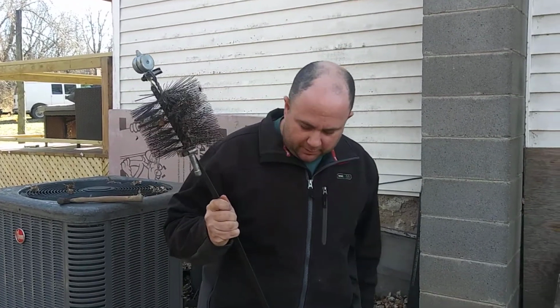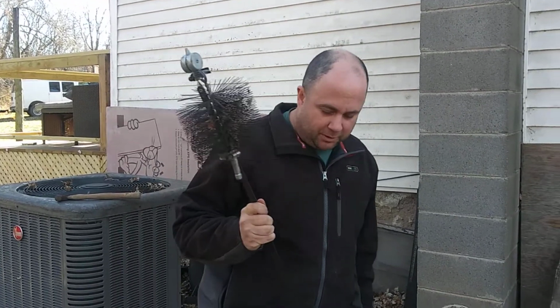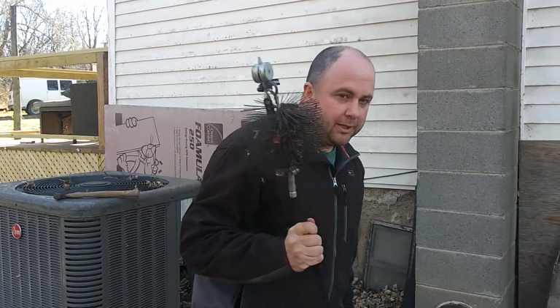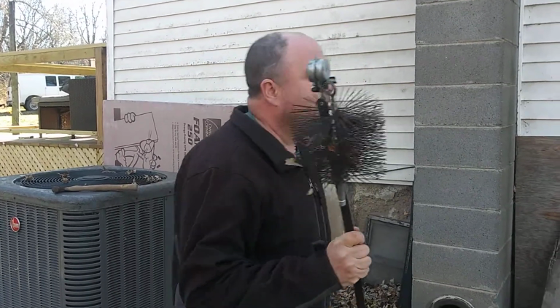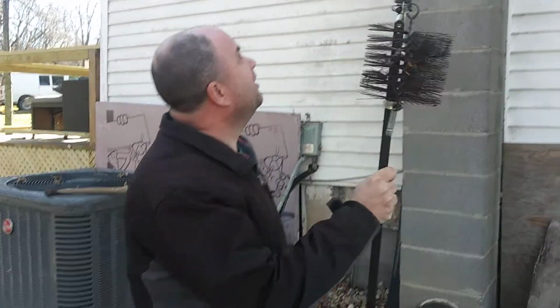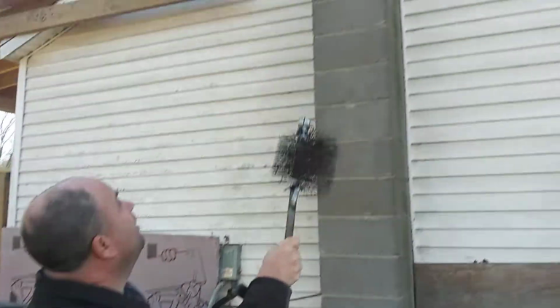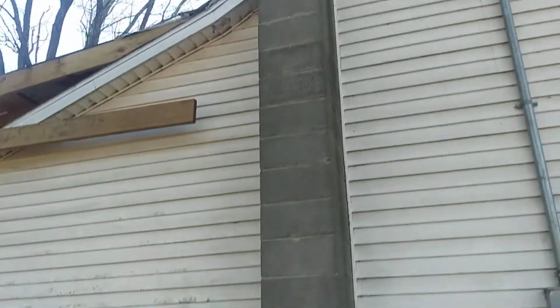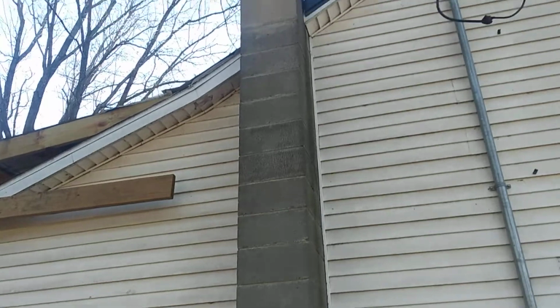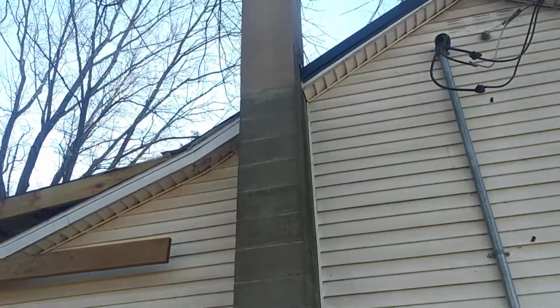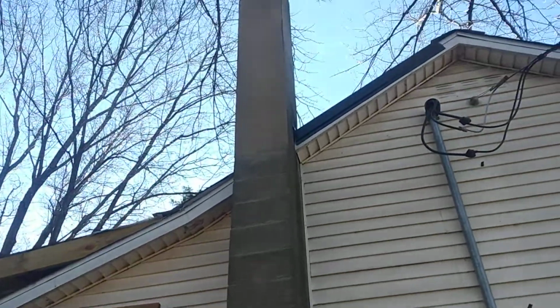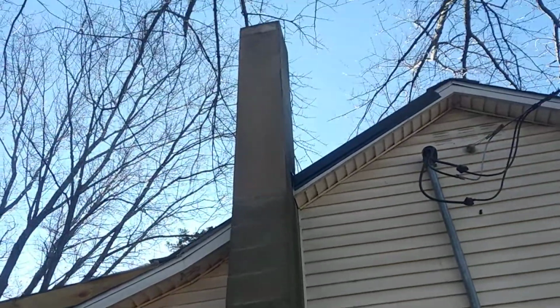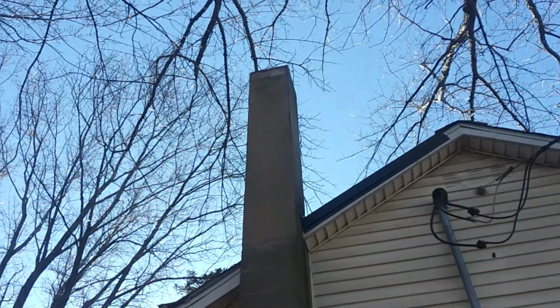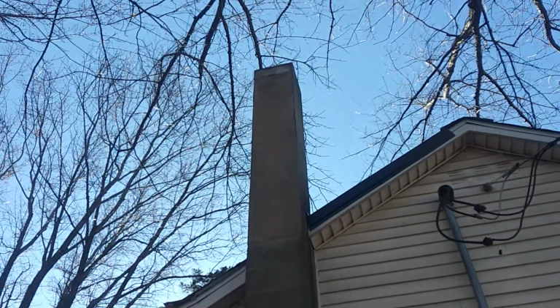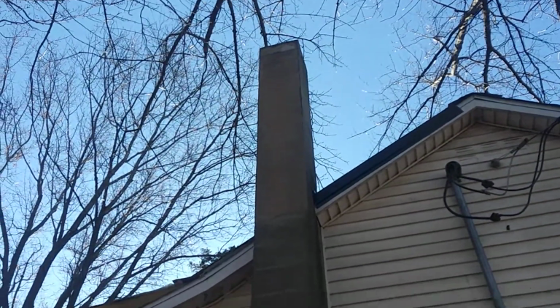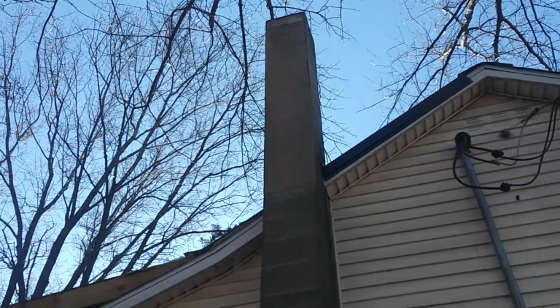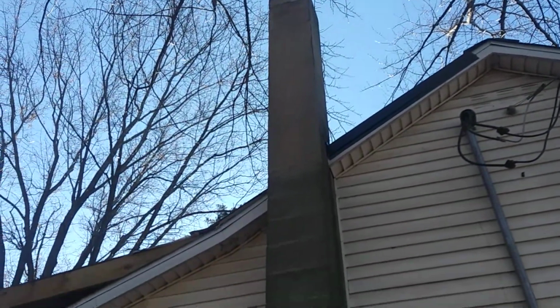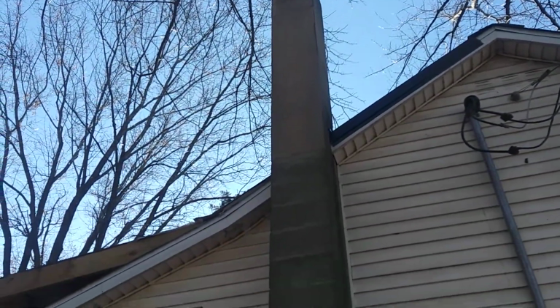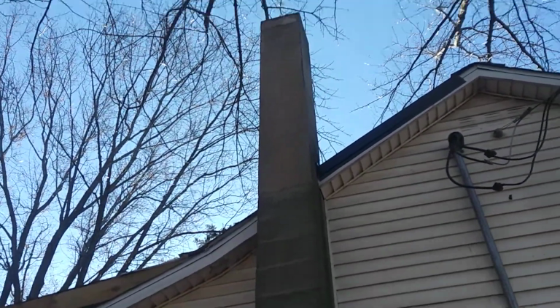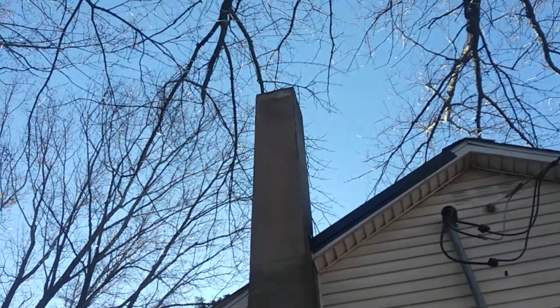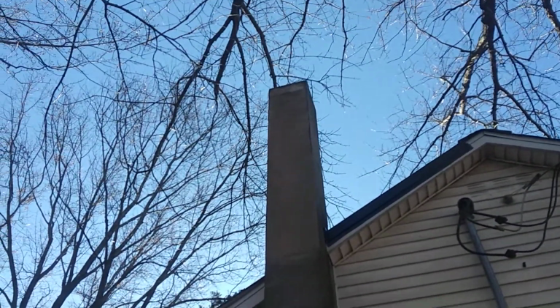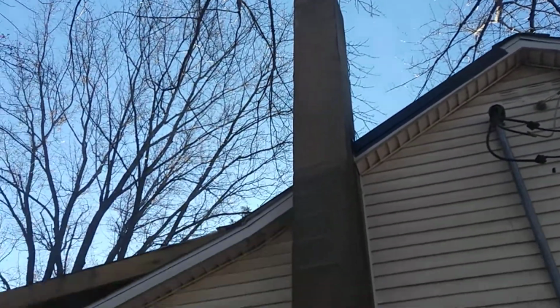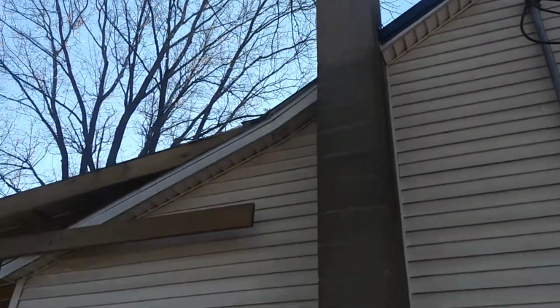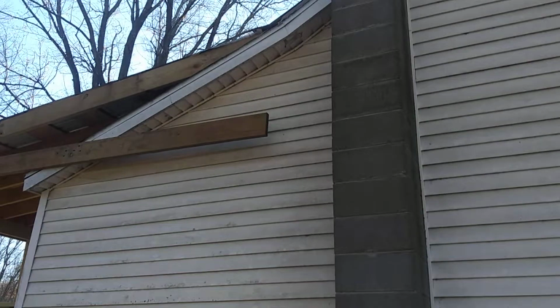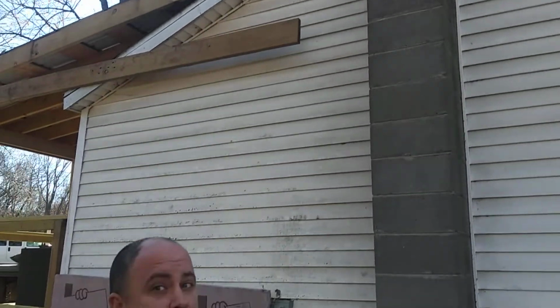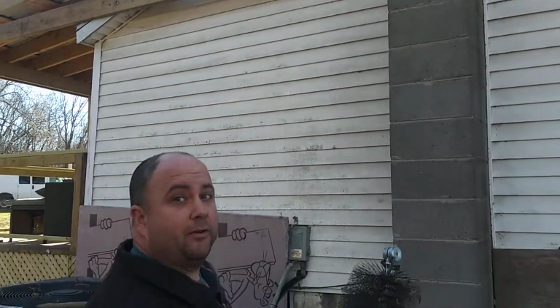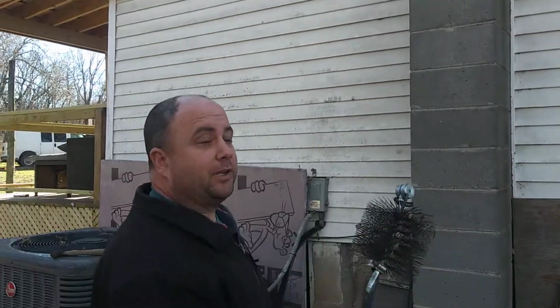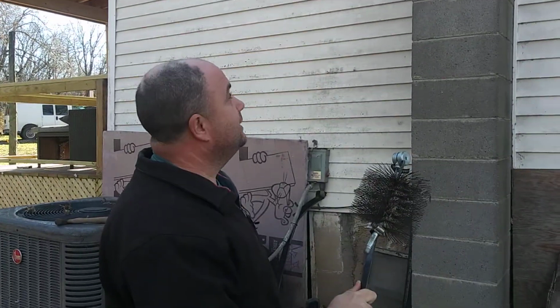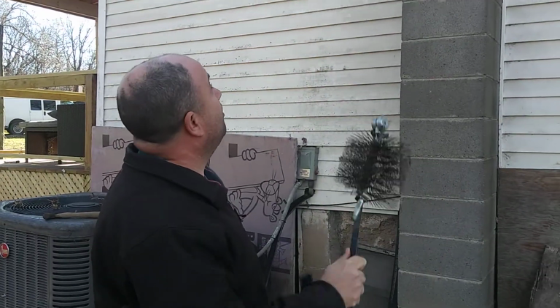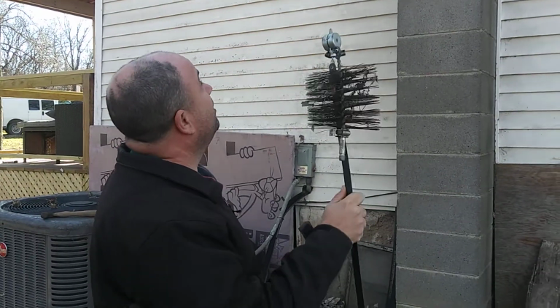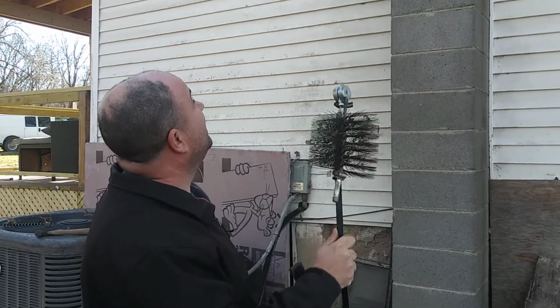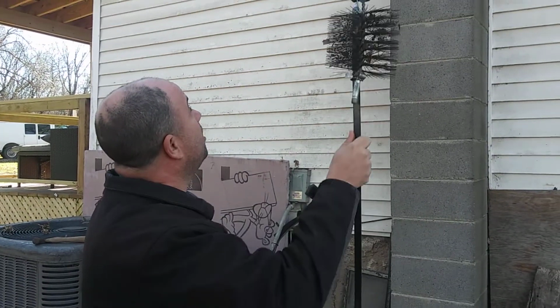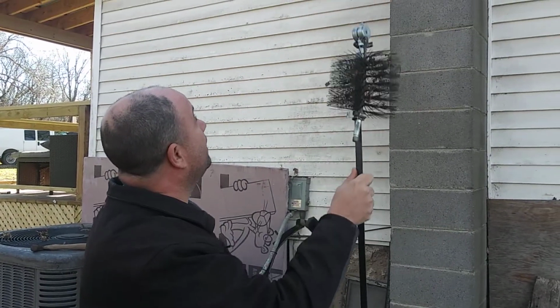Because as you can see, we have a 32-foot chimney there. And I'm a short, fat, clumsy guy — therefore, the last thing I want to do is go up there.